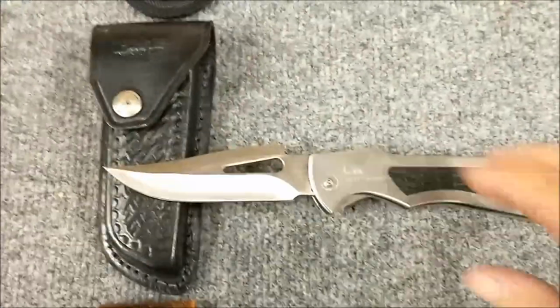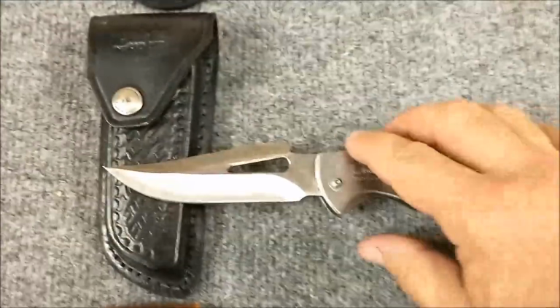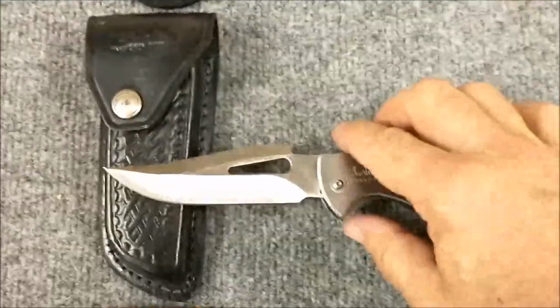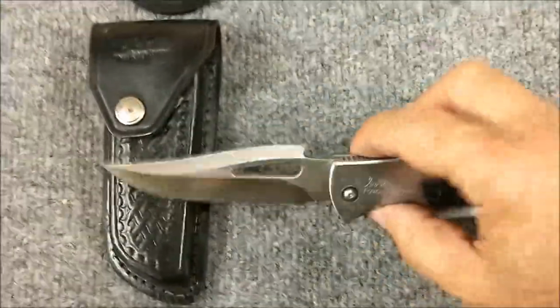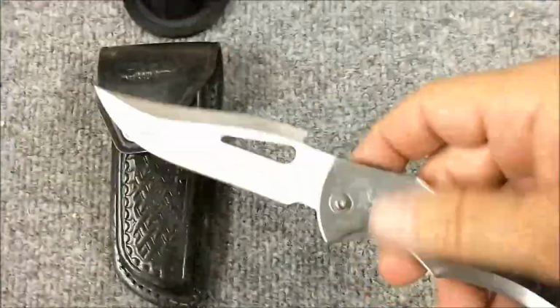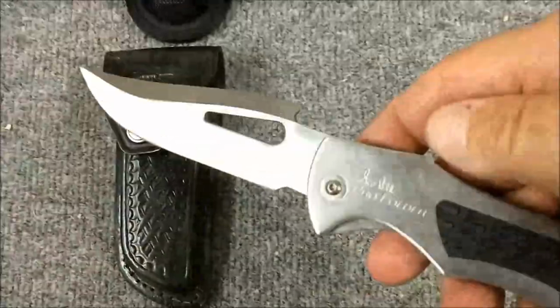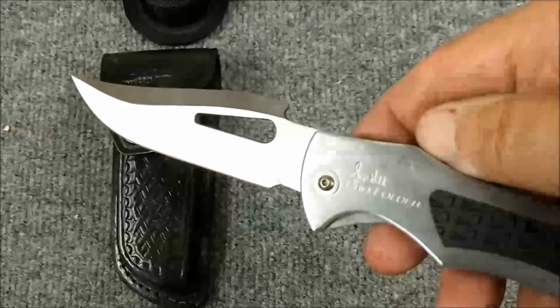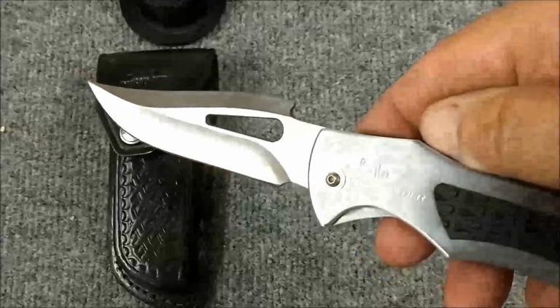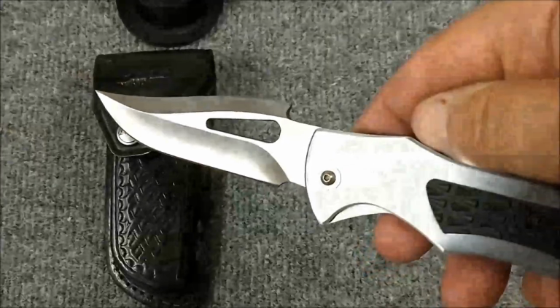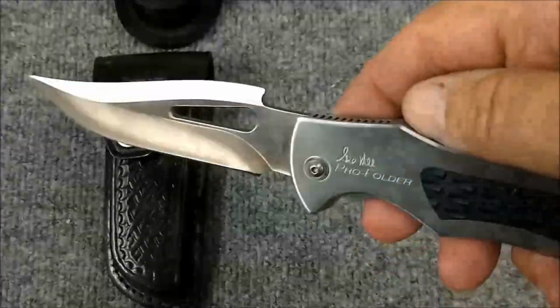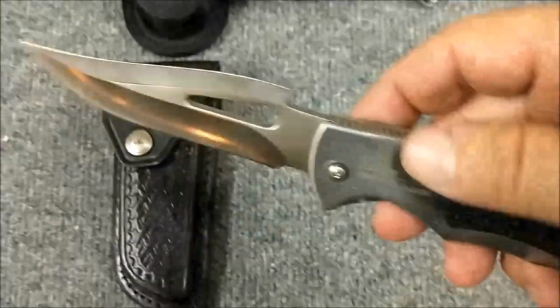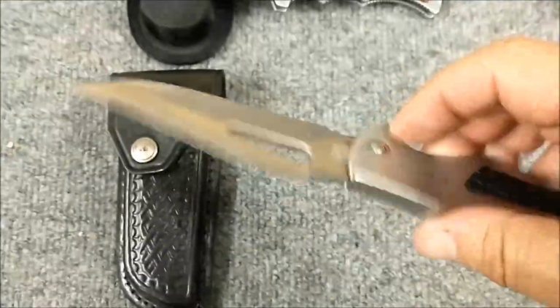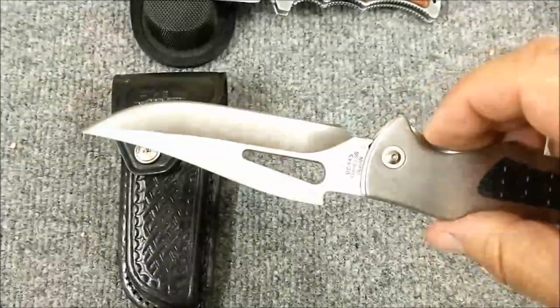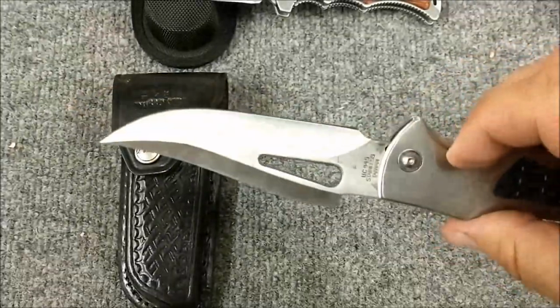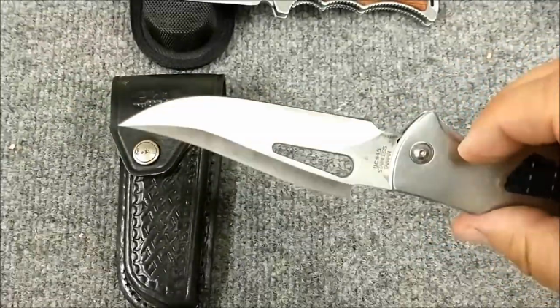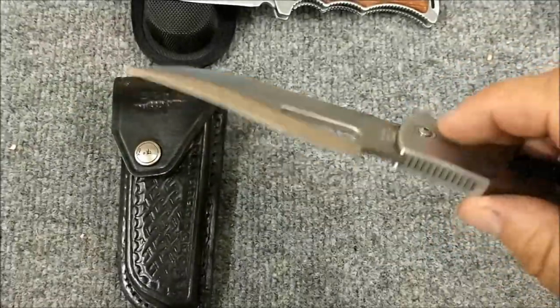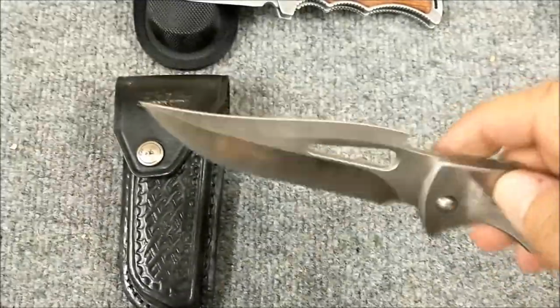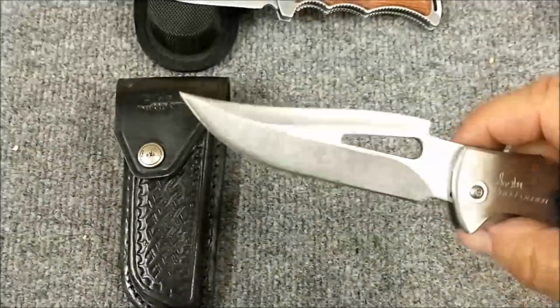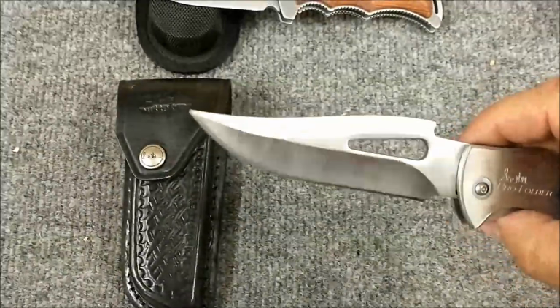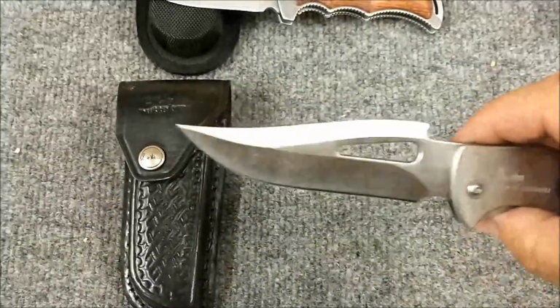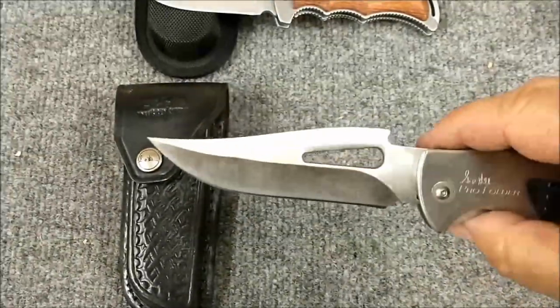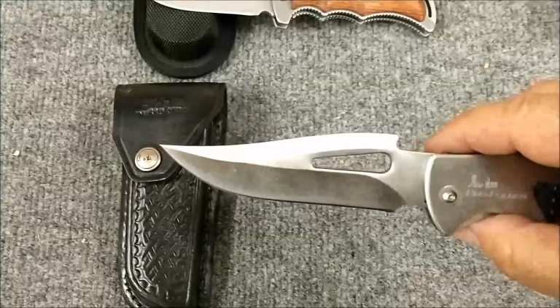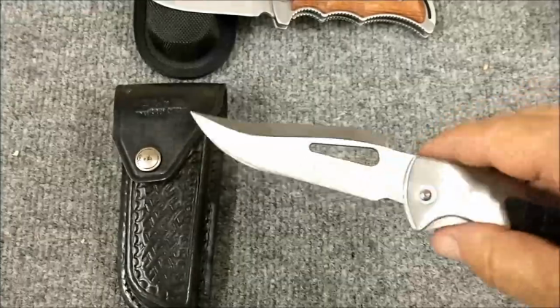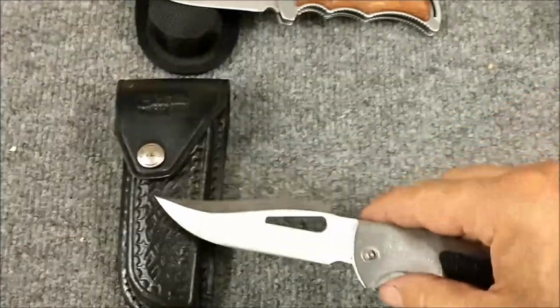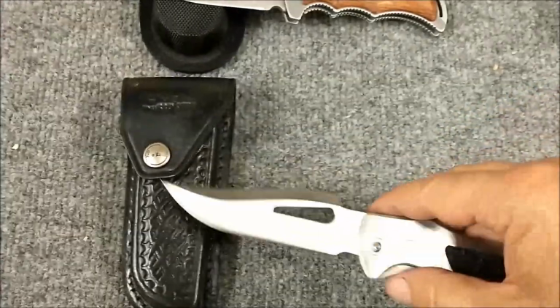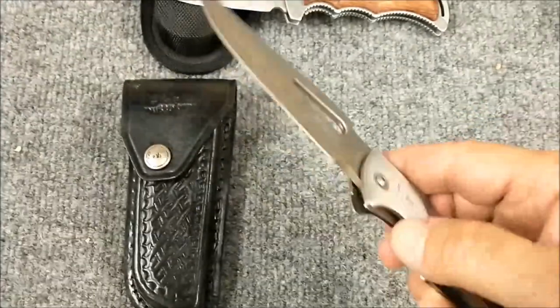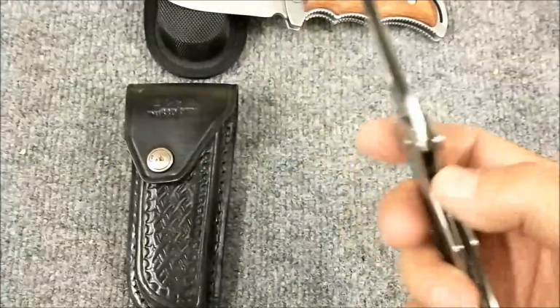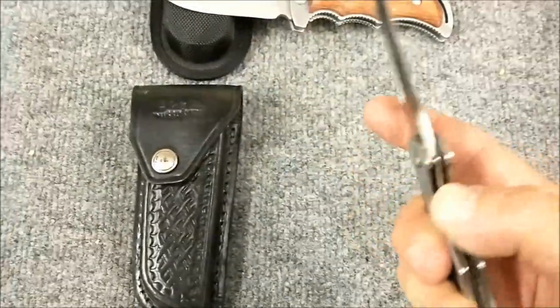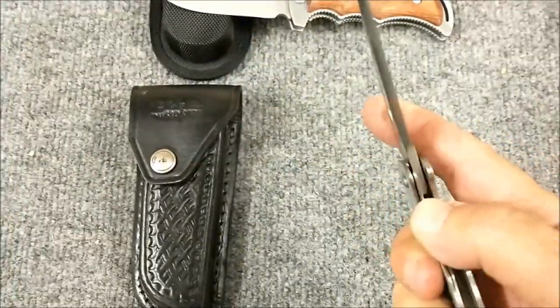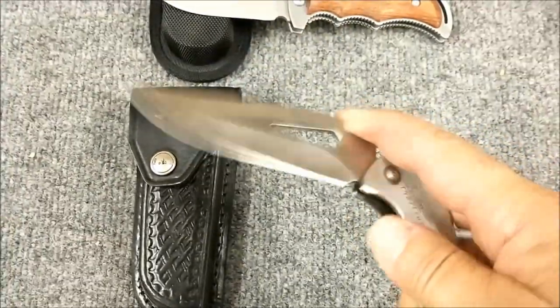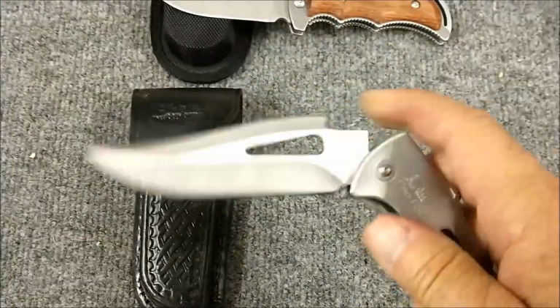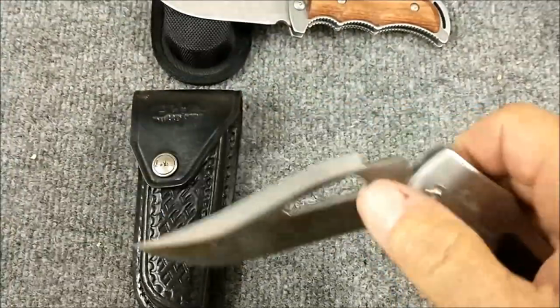This is a Gil Hibben Pro folder, and that just says Hibben all over with that knife — that blade design. Nice heavy sheath for it, also a liner lock type knife.